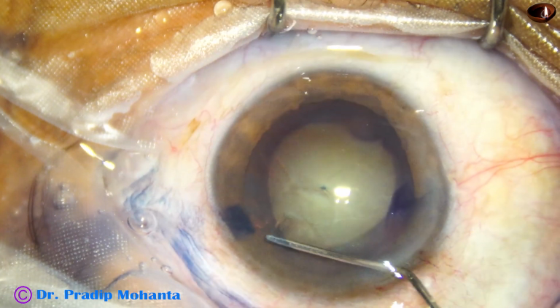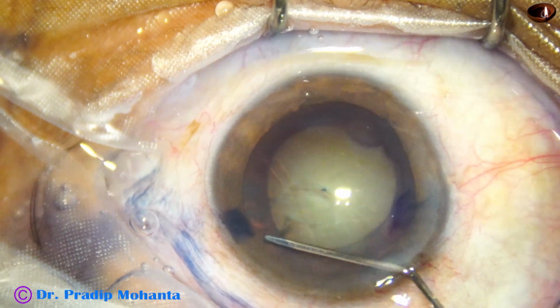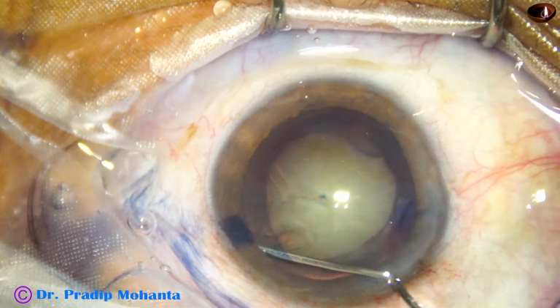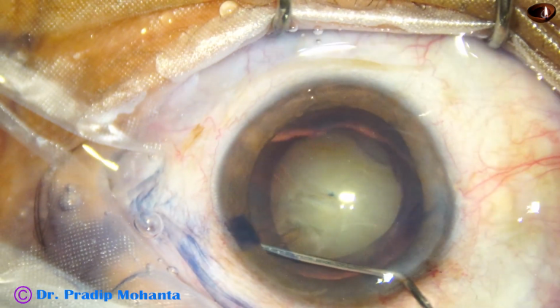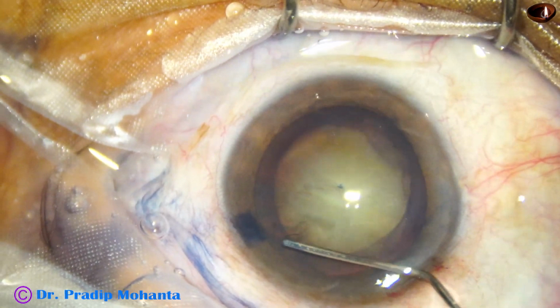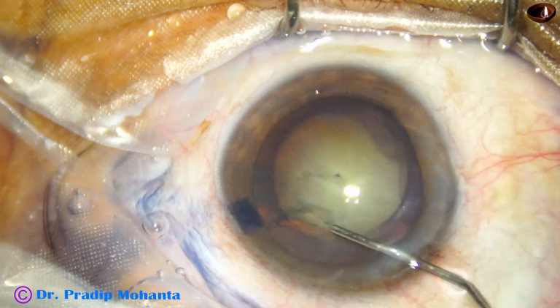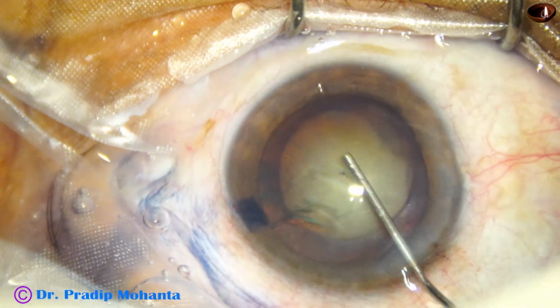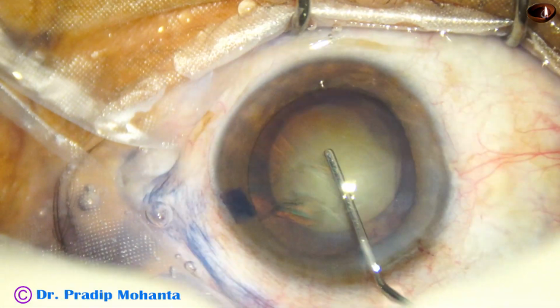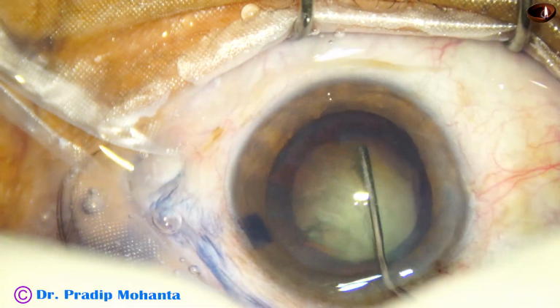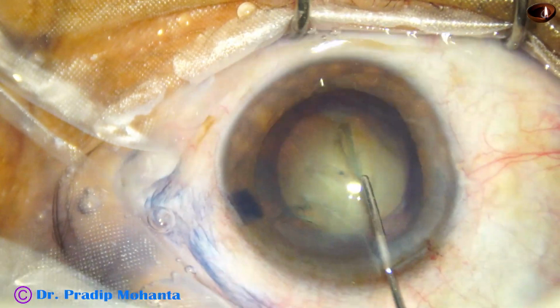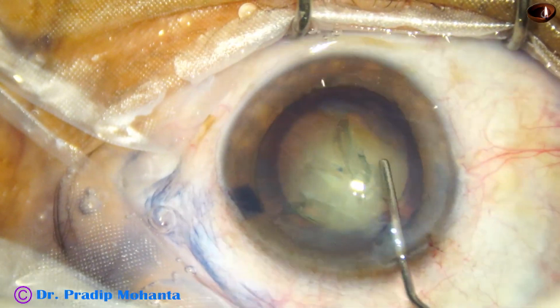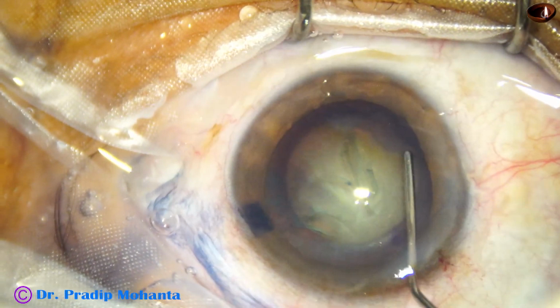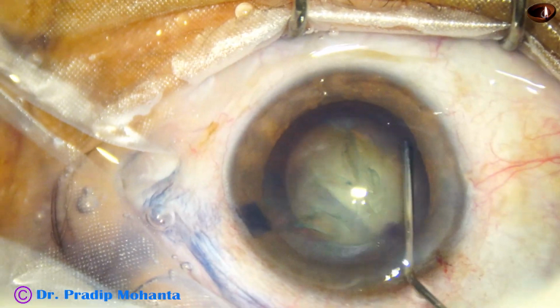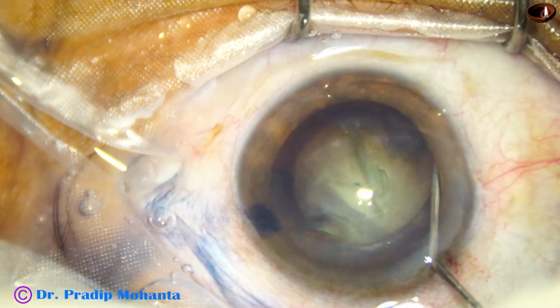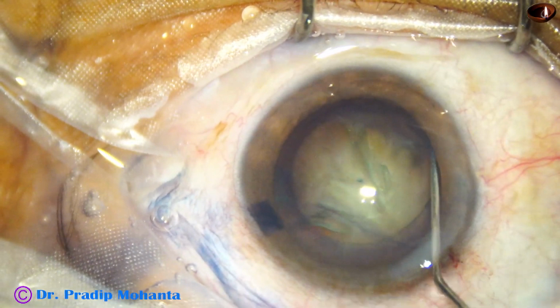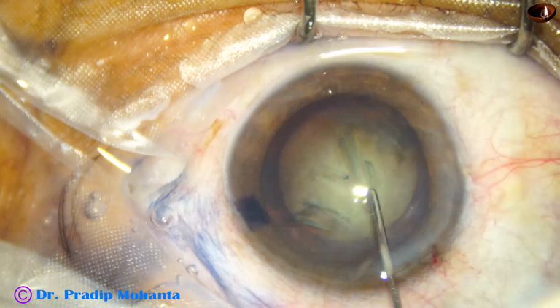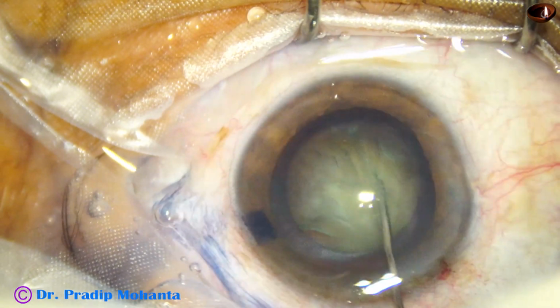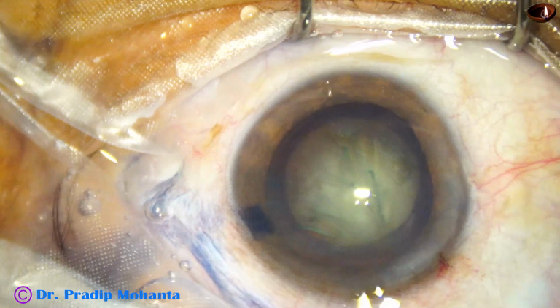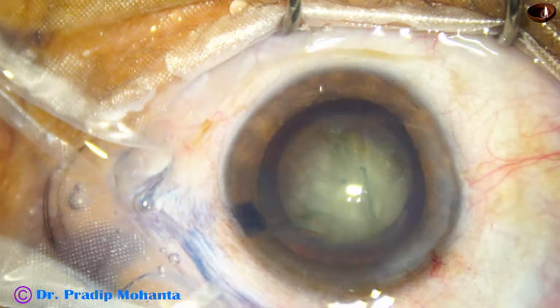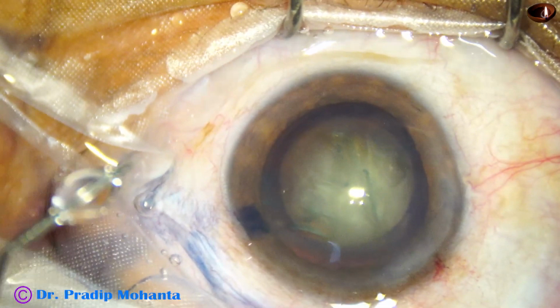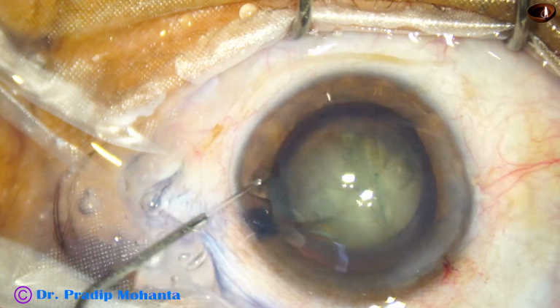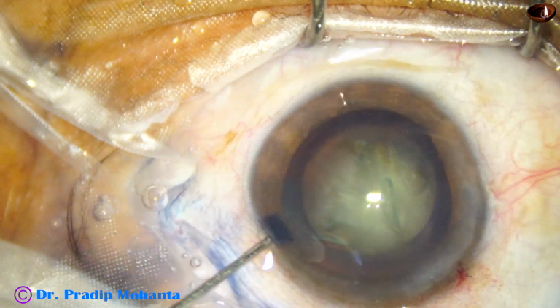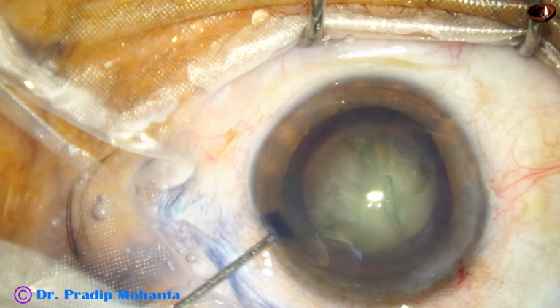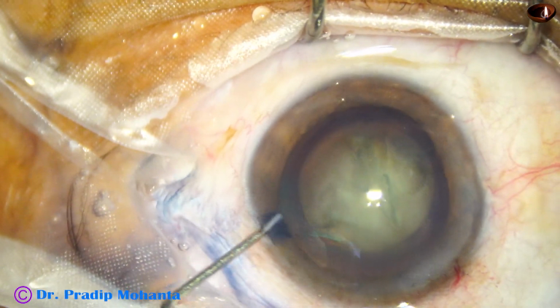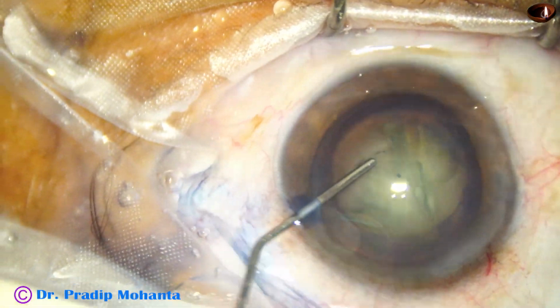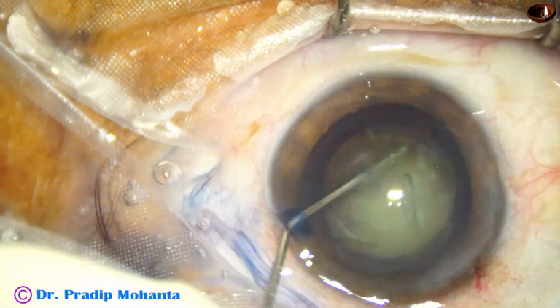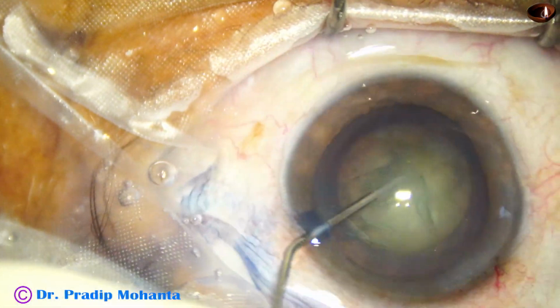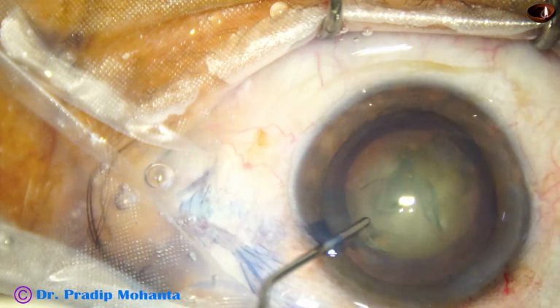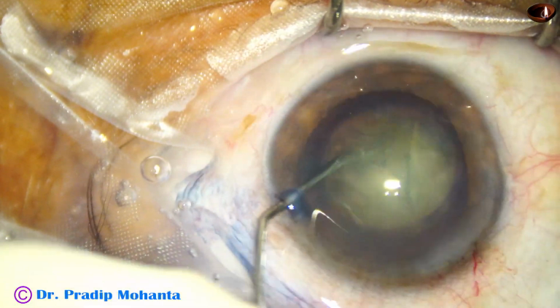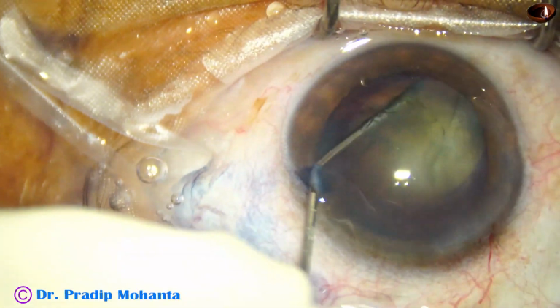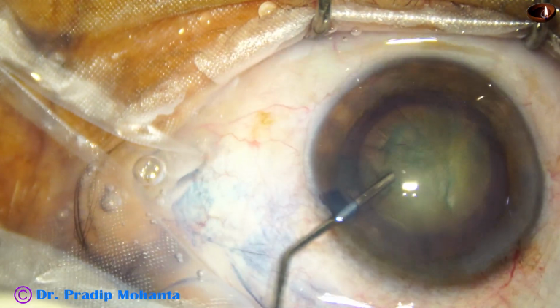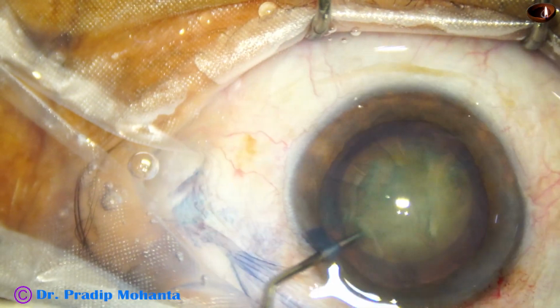Hydrodissection is done with BSS. The nucleus is tapped and then rotated.